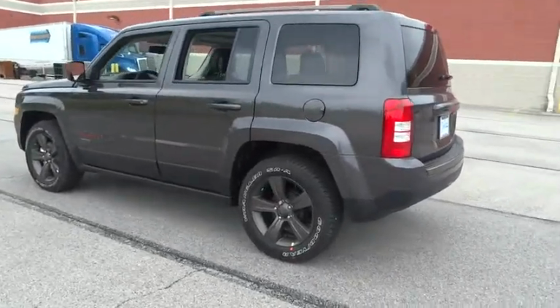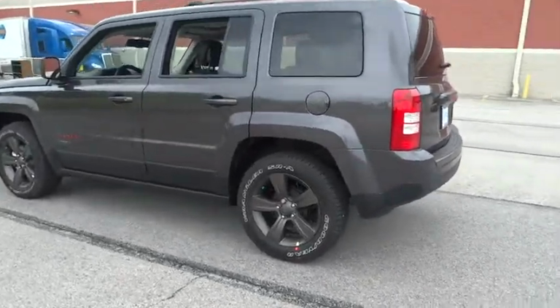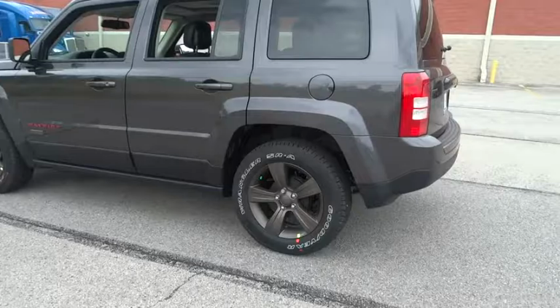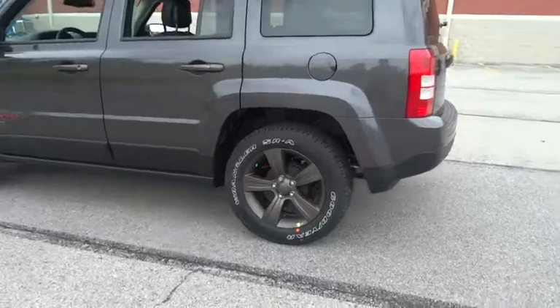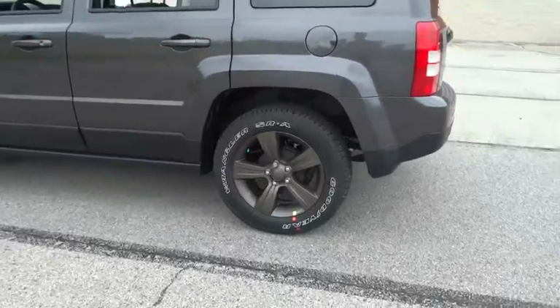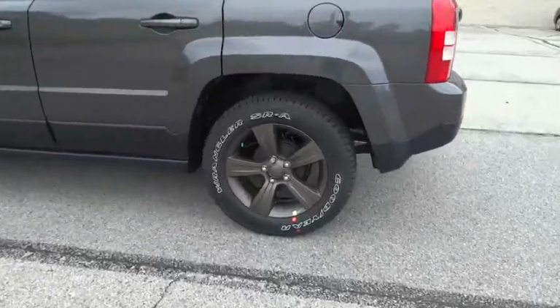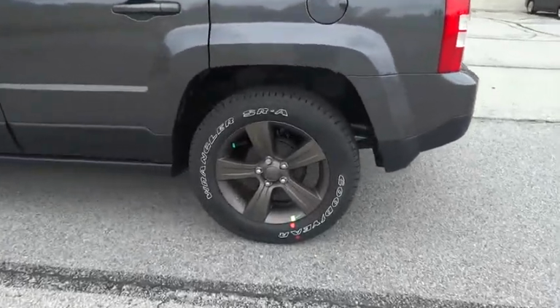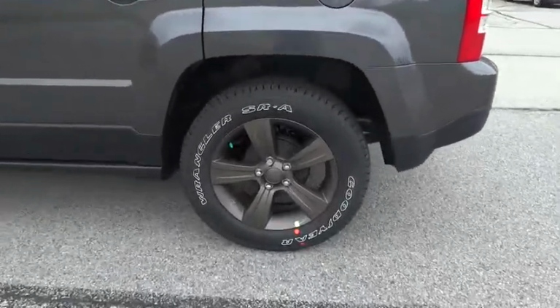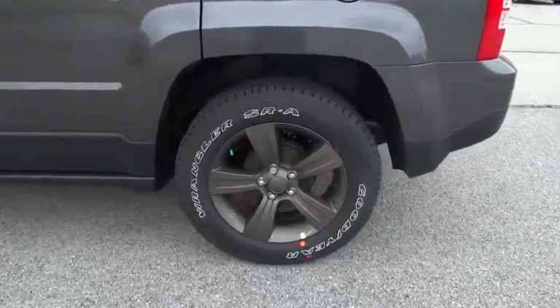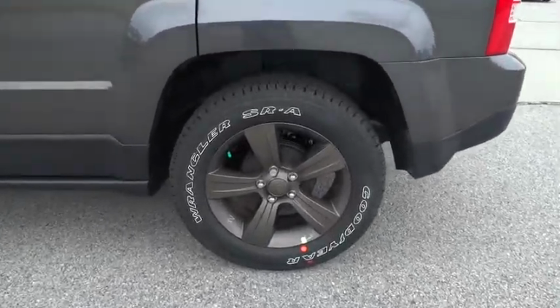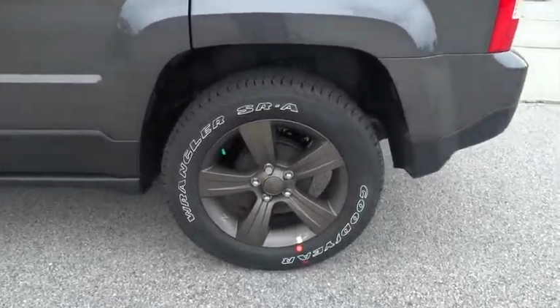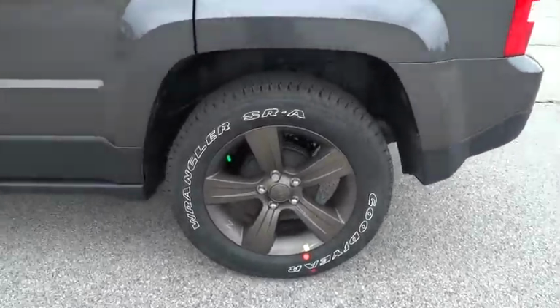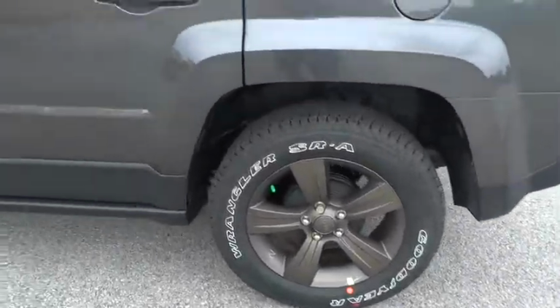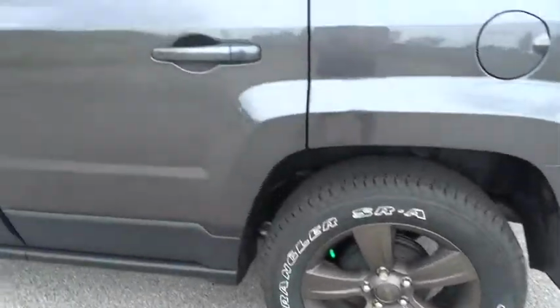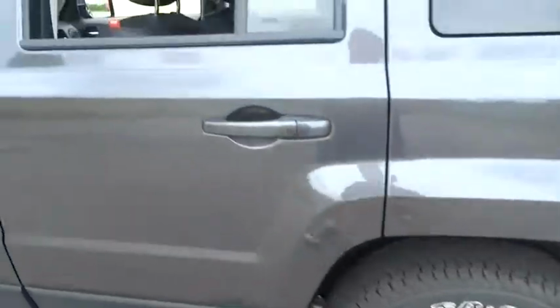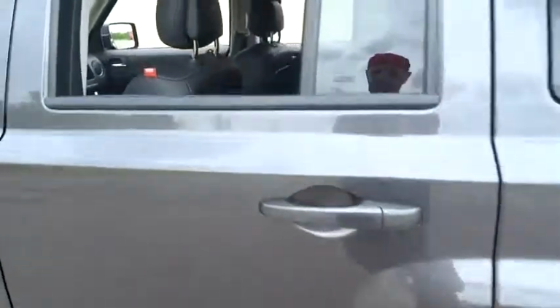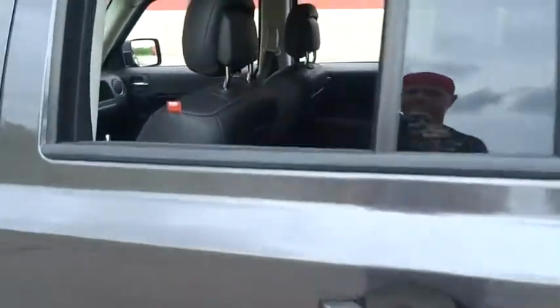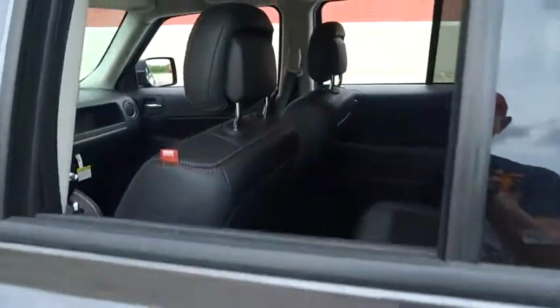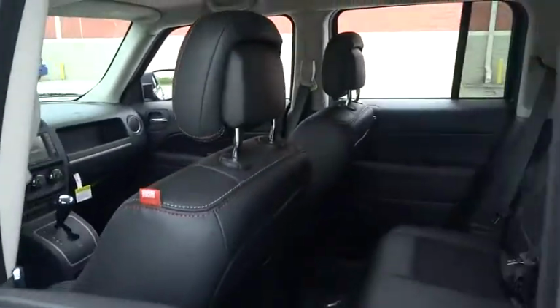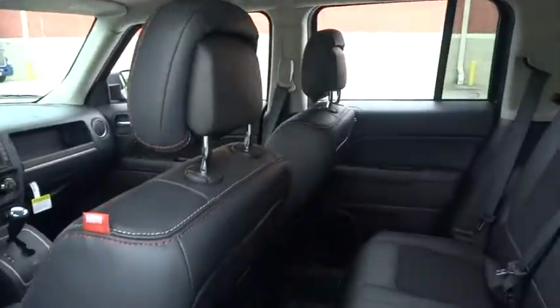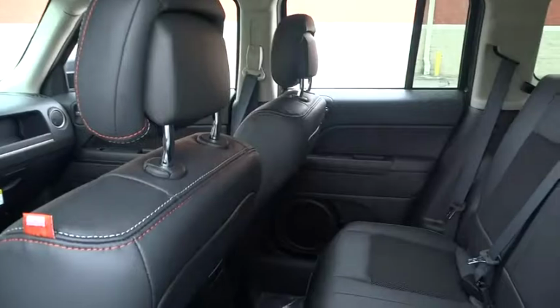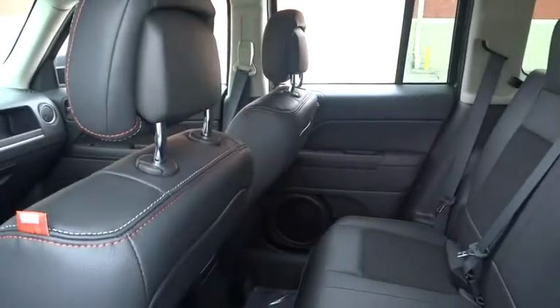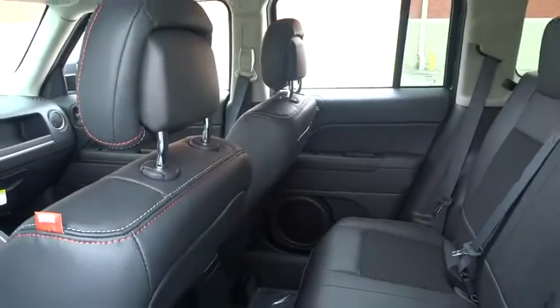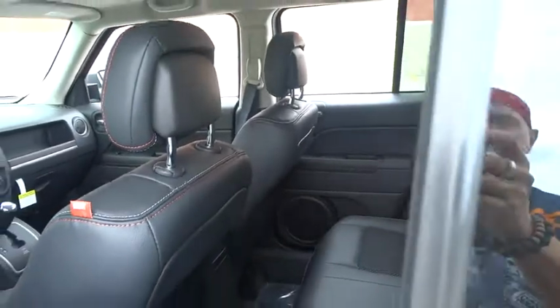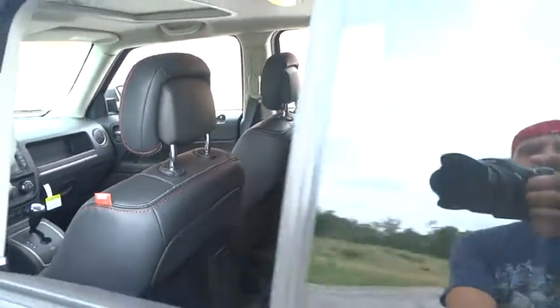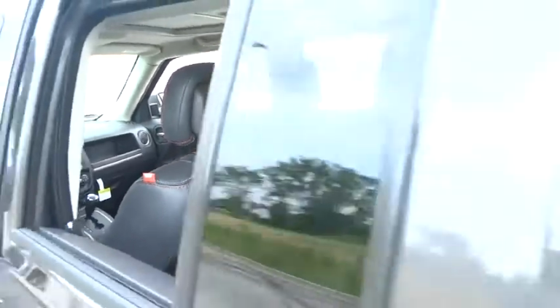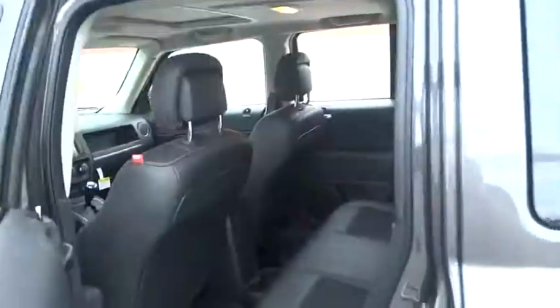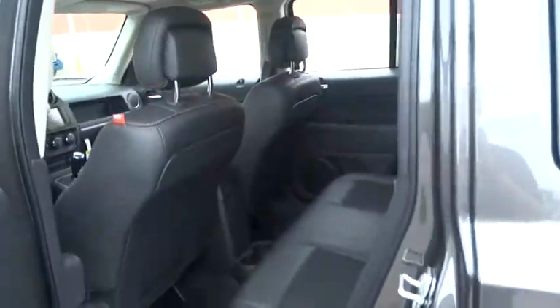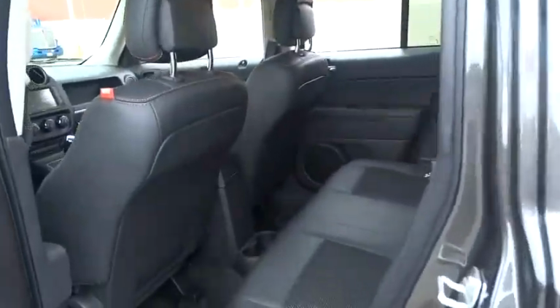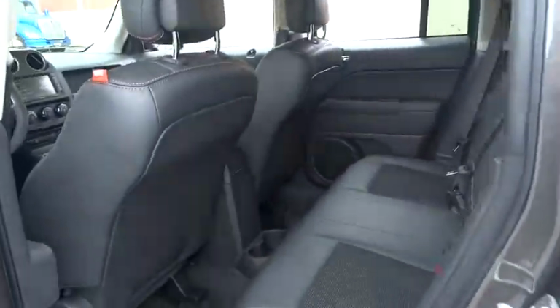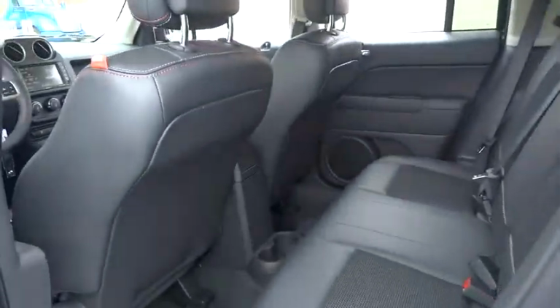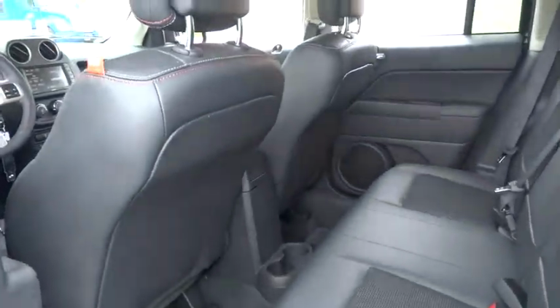Tachometer, Sirius satellite radio, front bucket seat, rear view camera, driver vanity mirror, tilt steering wheel, rear window wiper, front reading lamp.